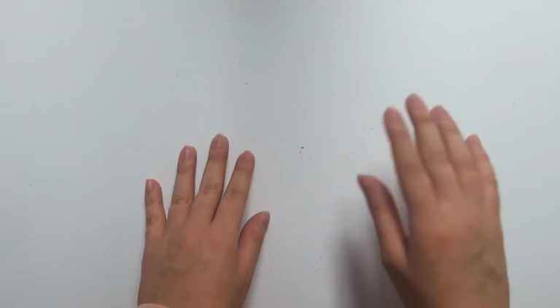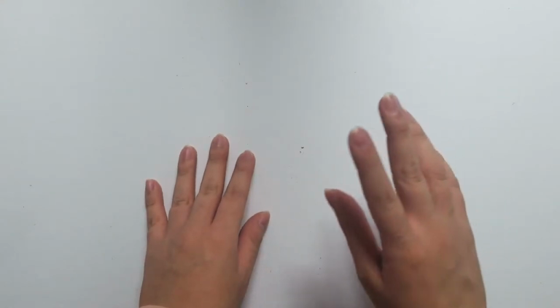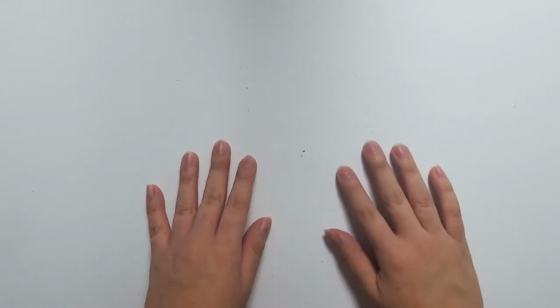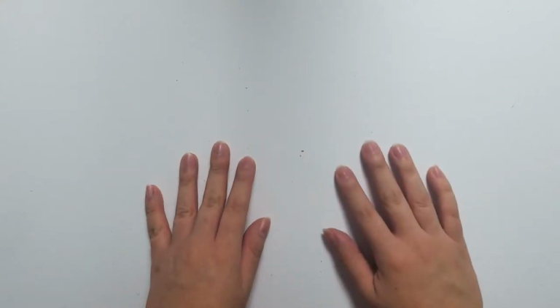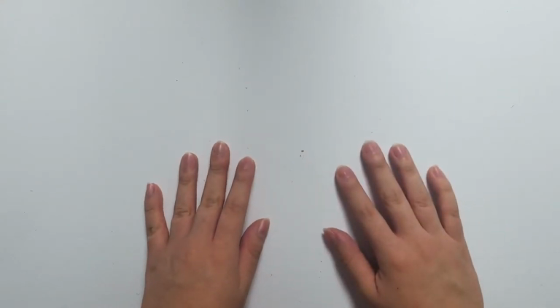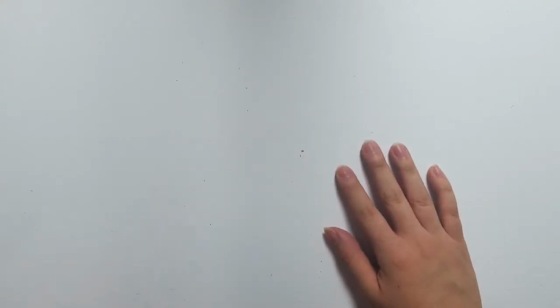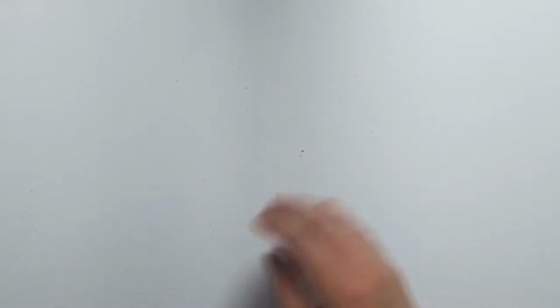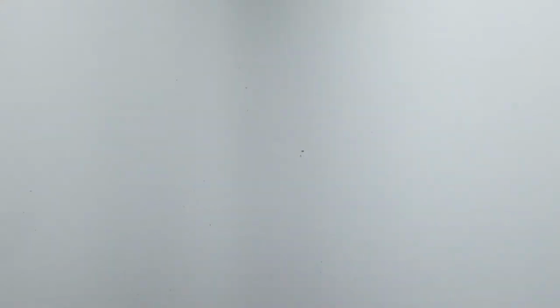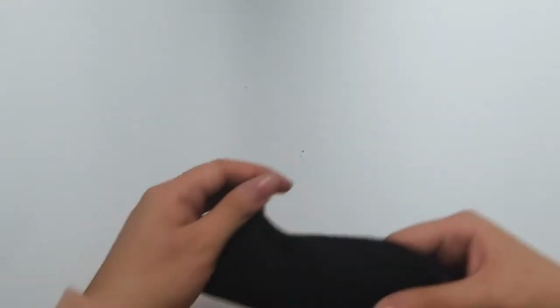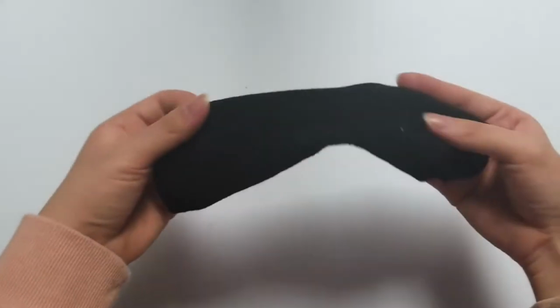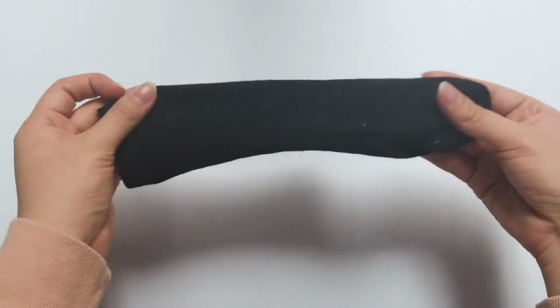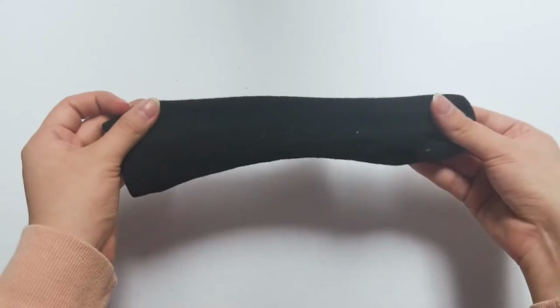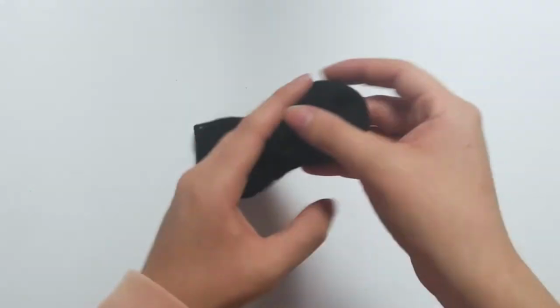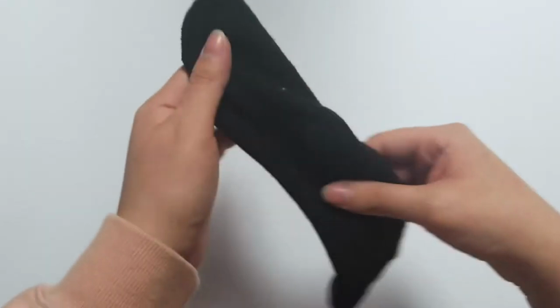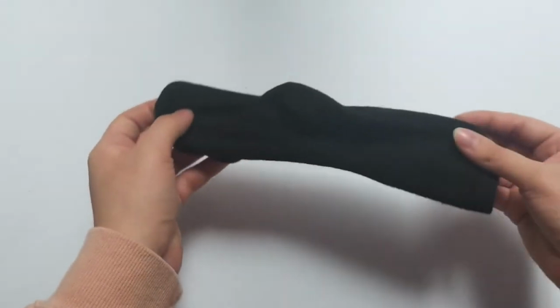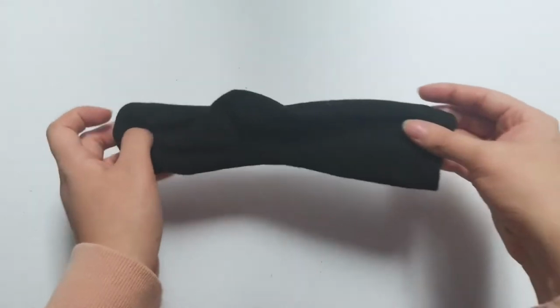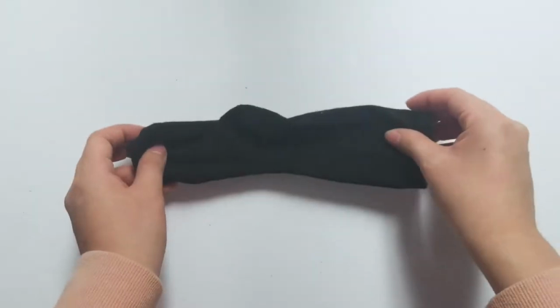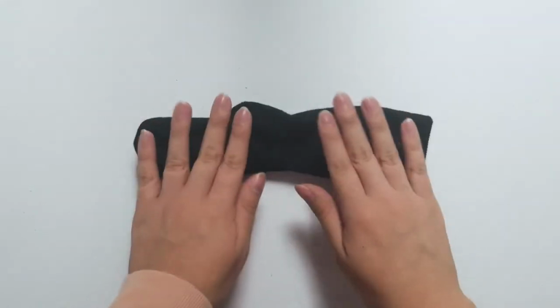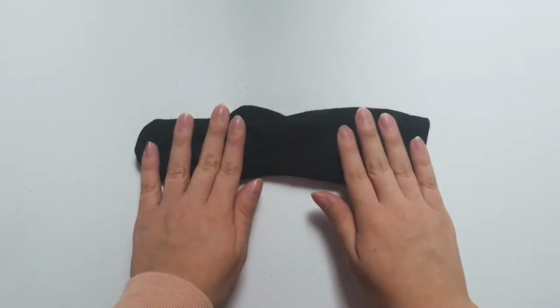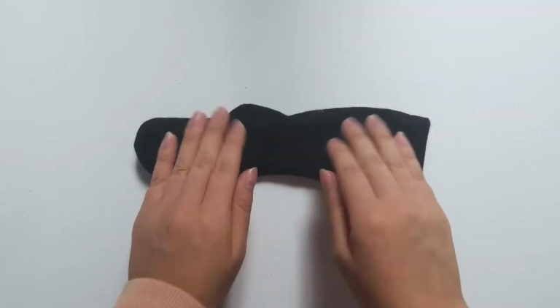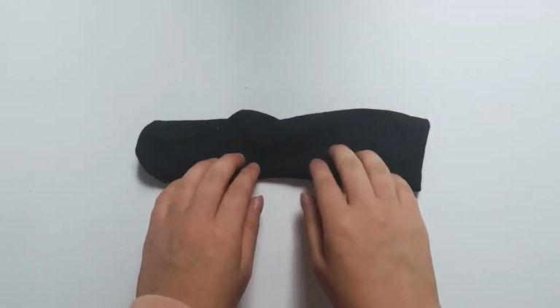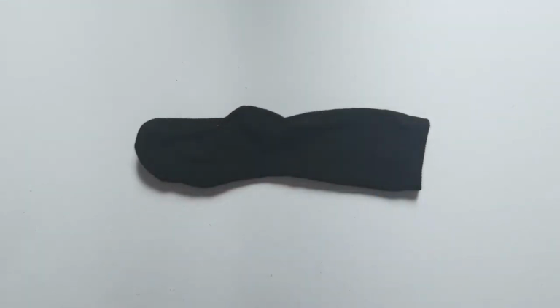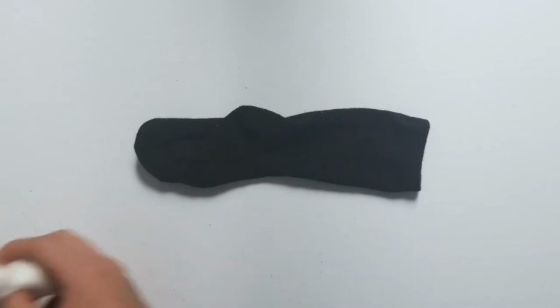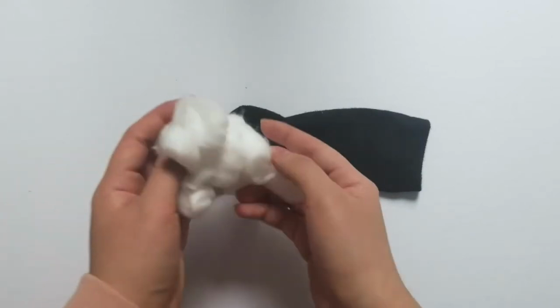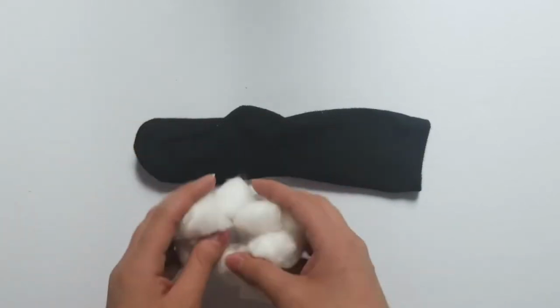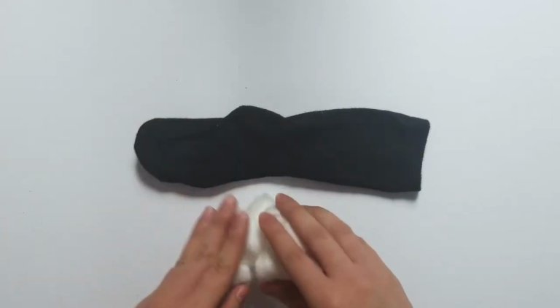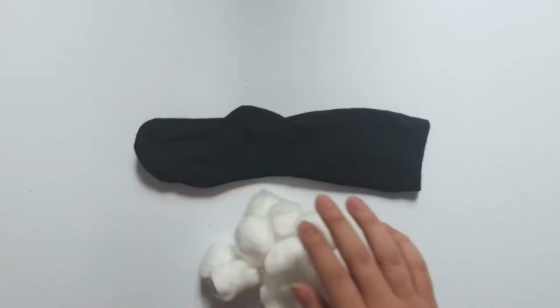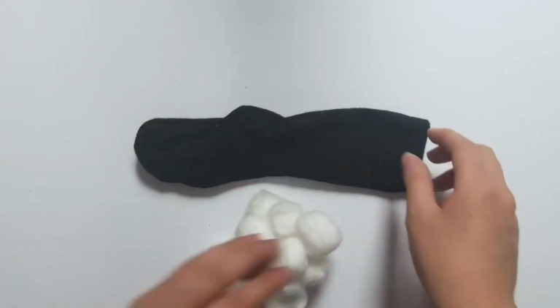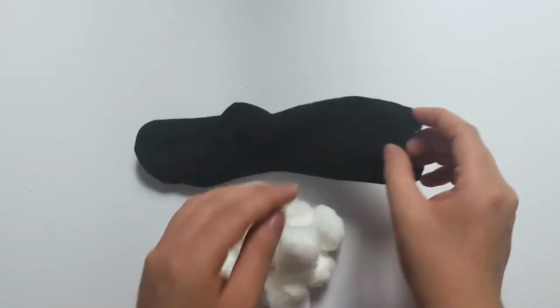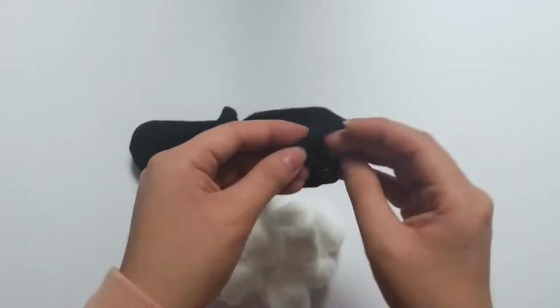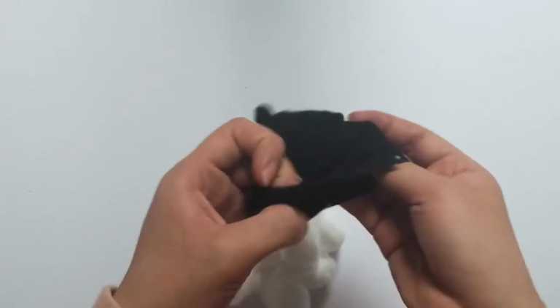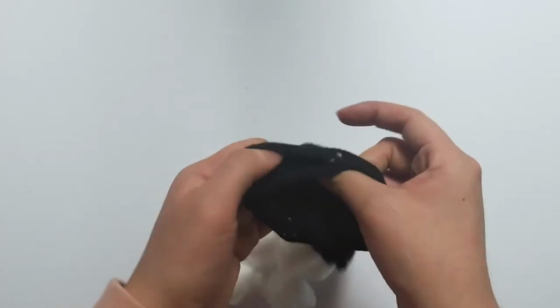So today I'm going to be showing you how to make your own sock bunny. The first thing you're going to need is, of course, your sock — this is already available in your kit. Next, we're going to be filling up your sock with some stuffing, in this case some cotton.